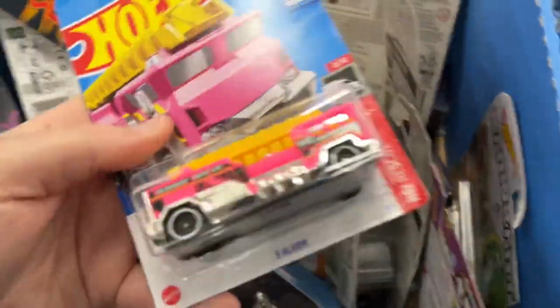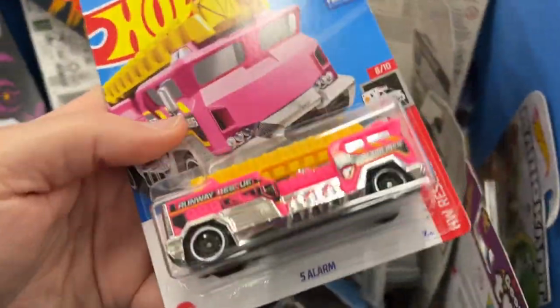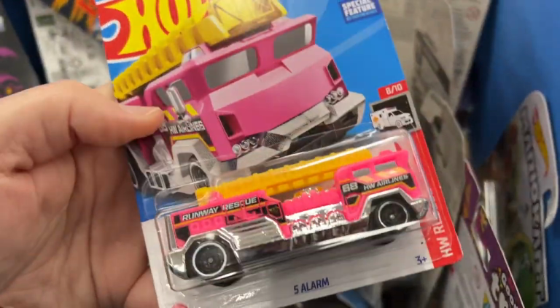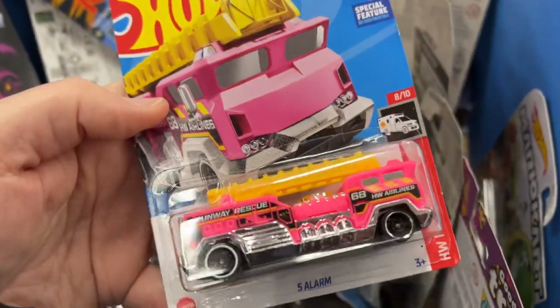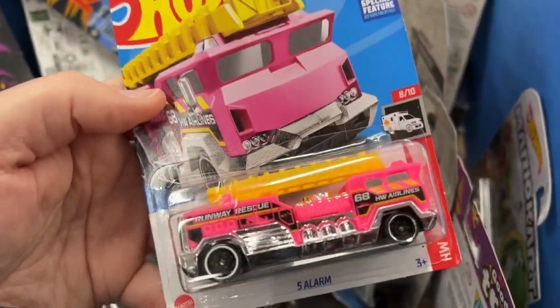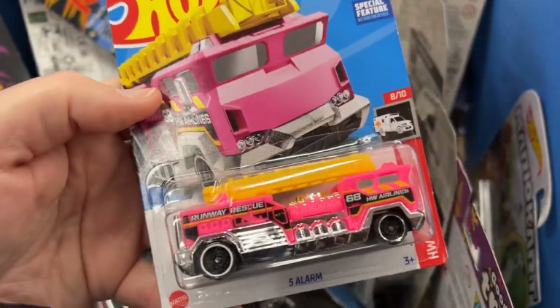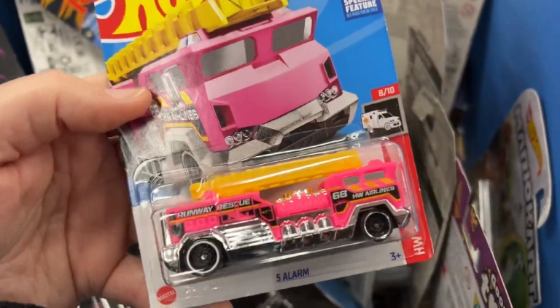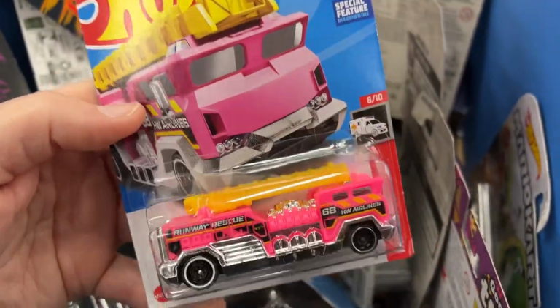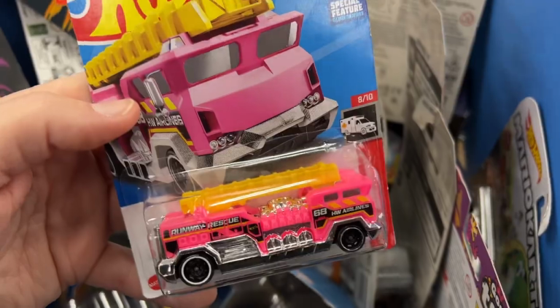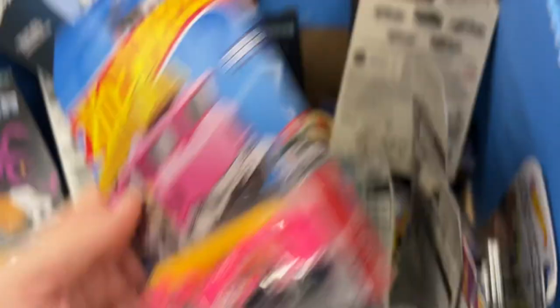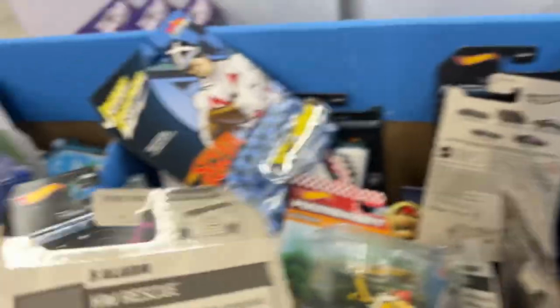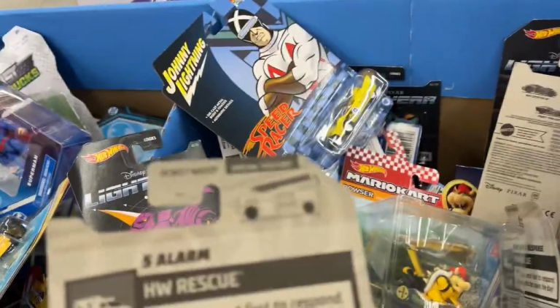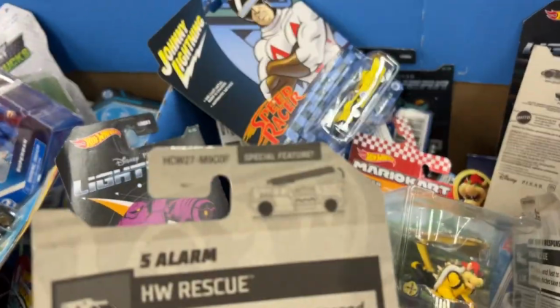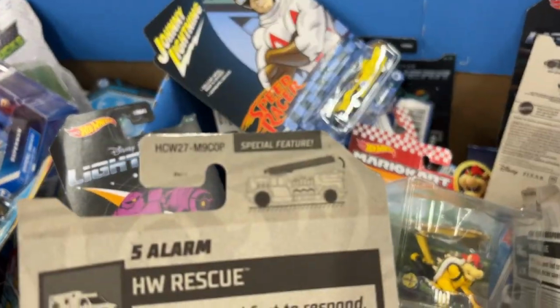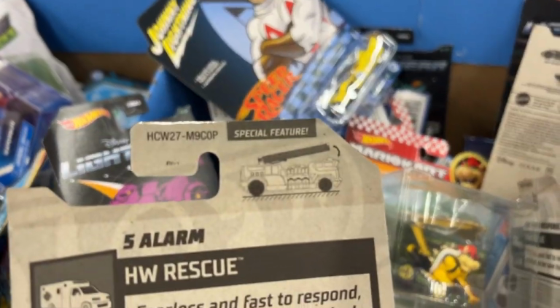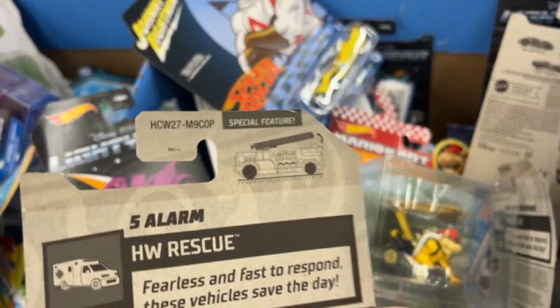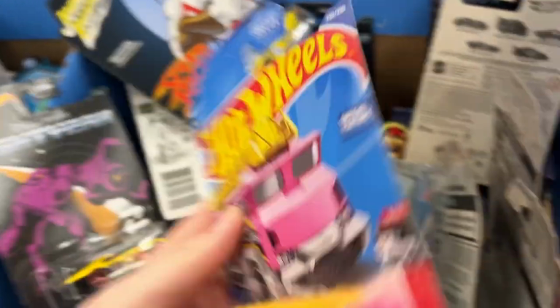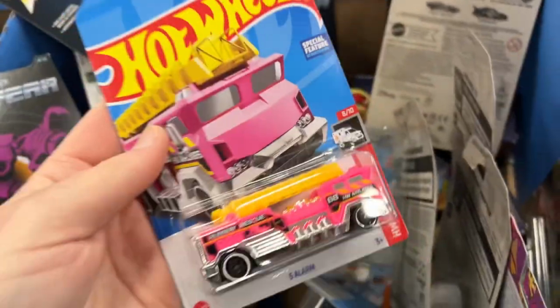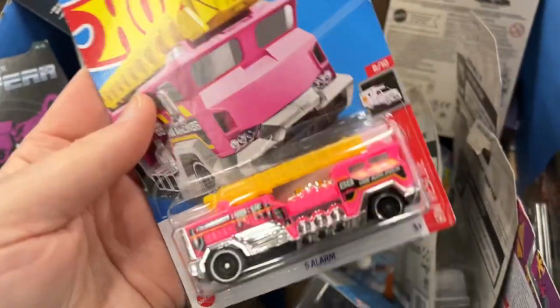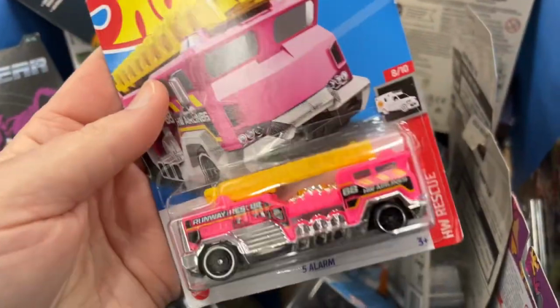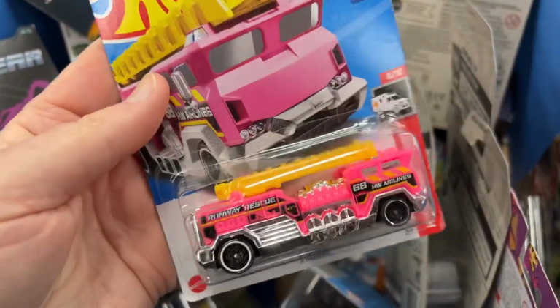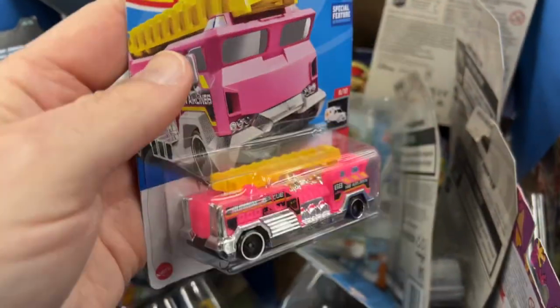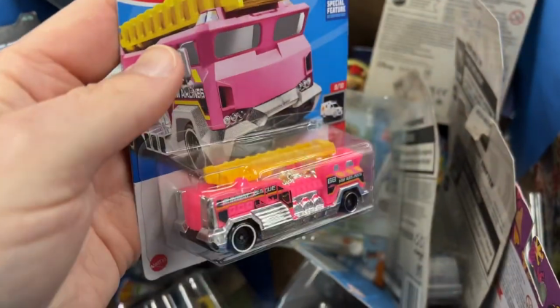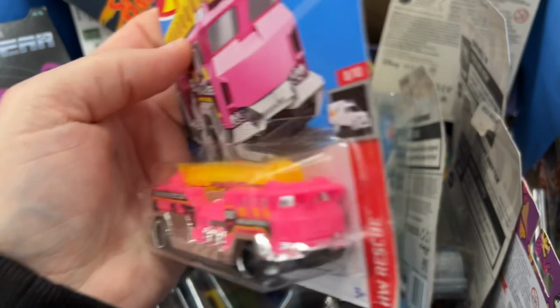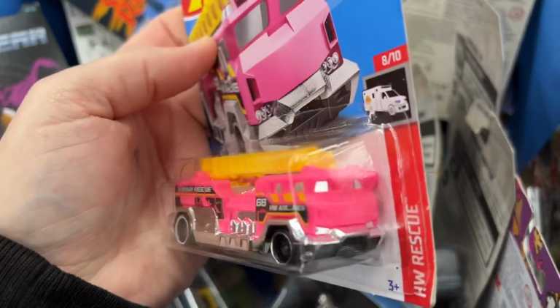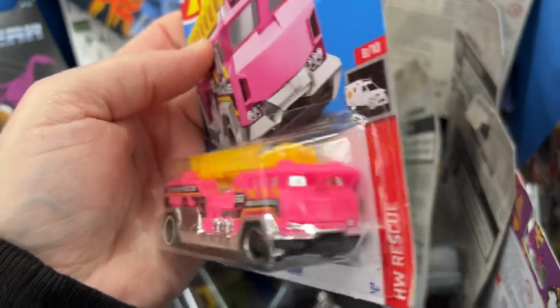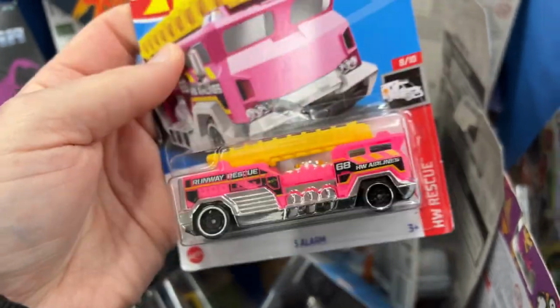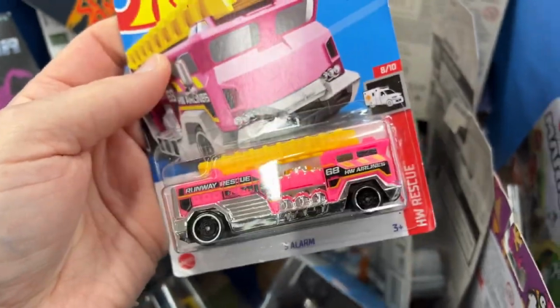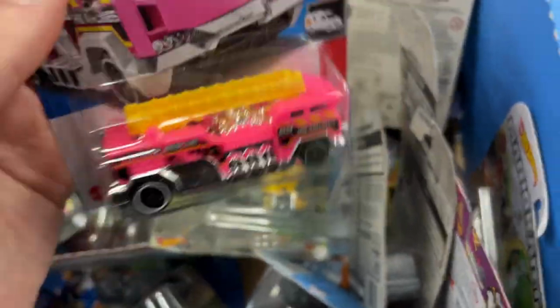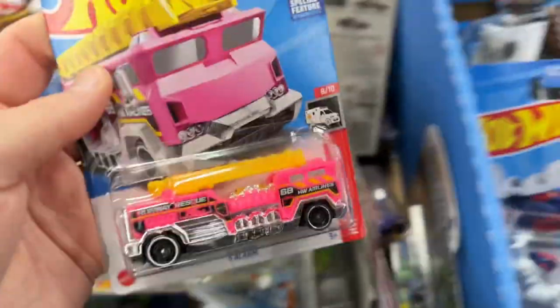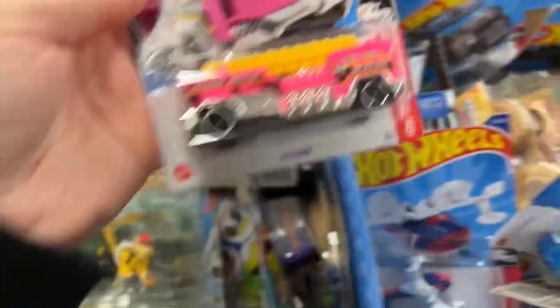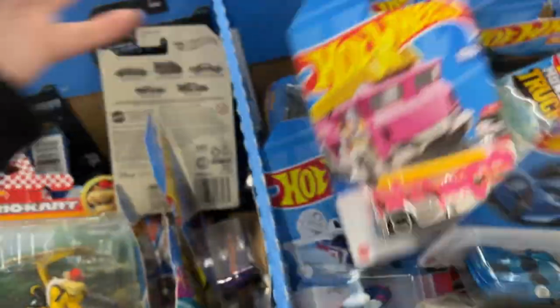Wow, look at that - the Five Alarm in pink! Another one has appeared, P-Case. These have disappeared and now they're back - at least there's one here.